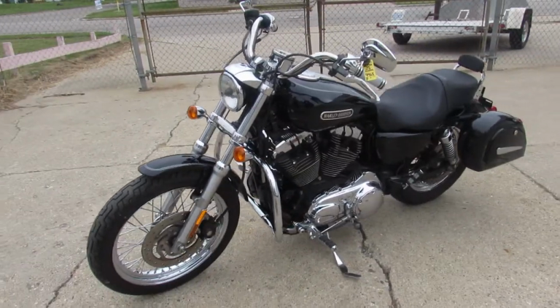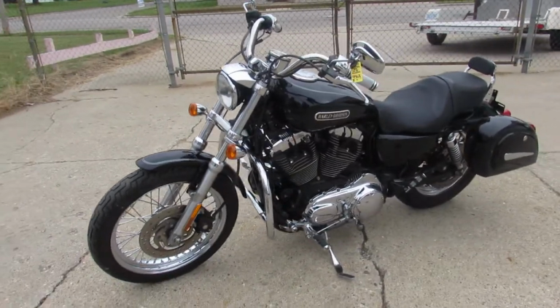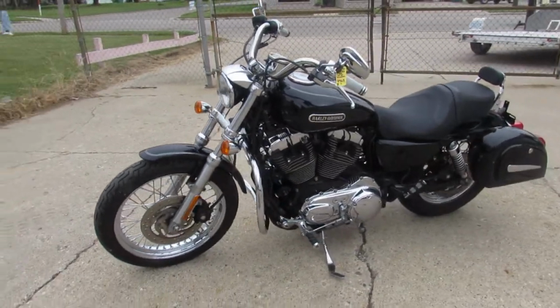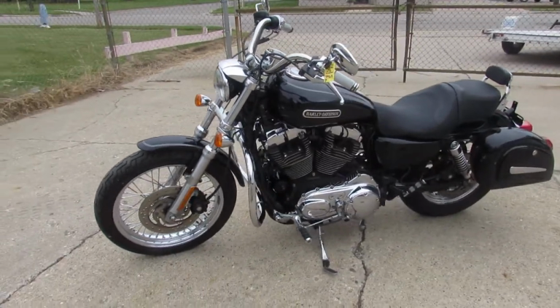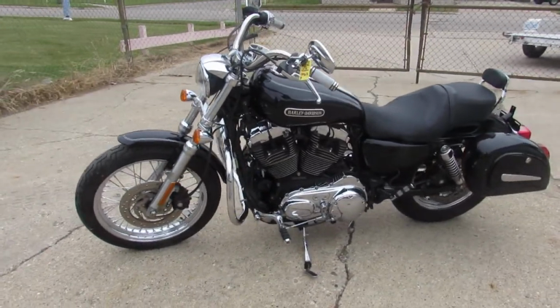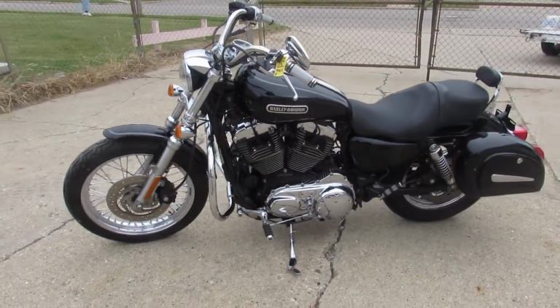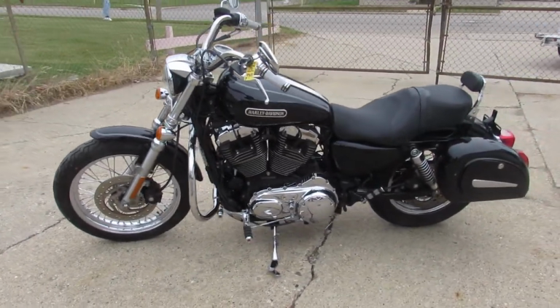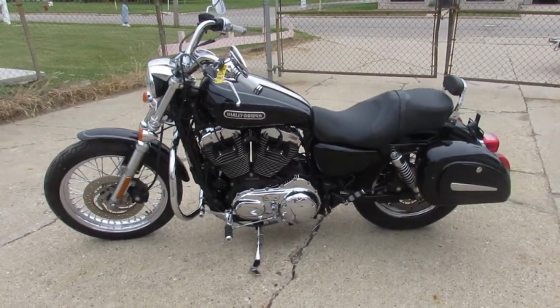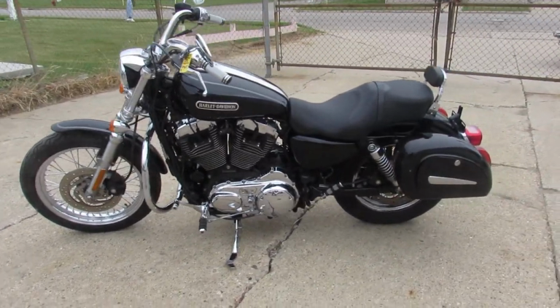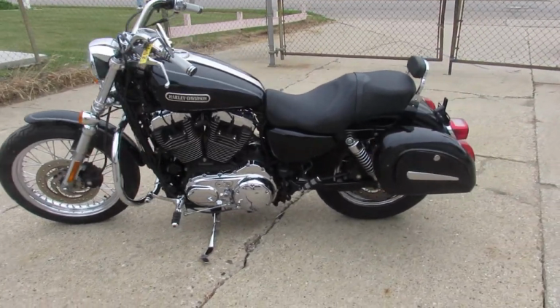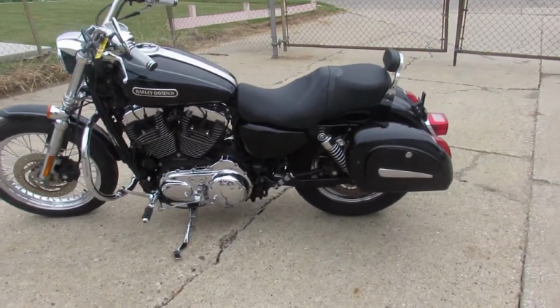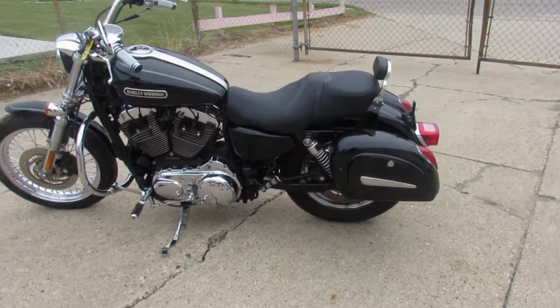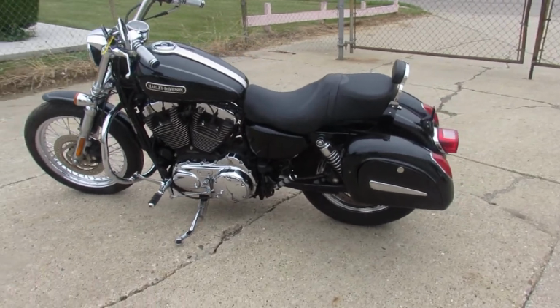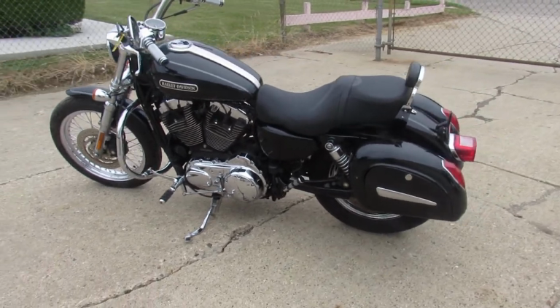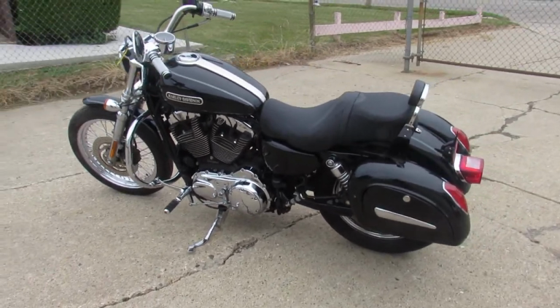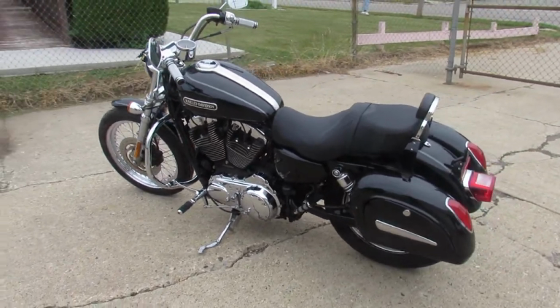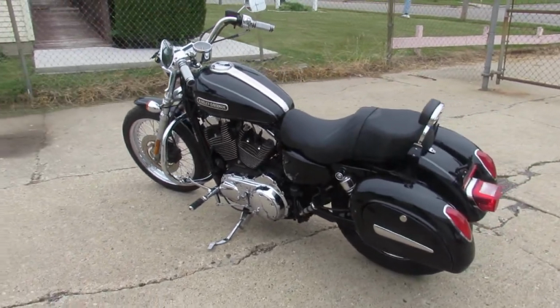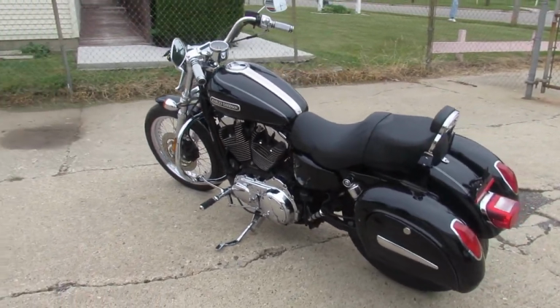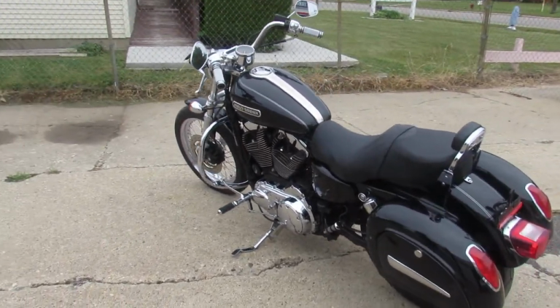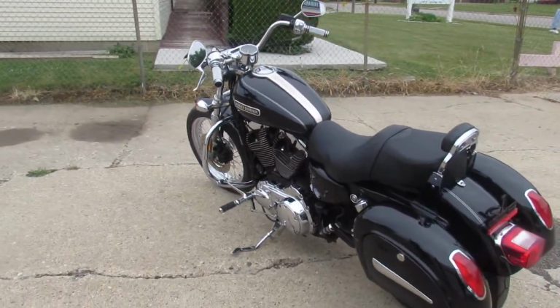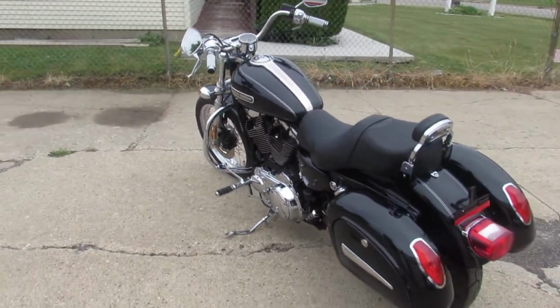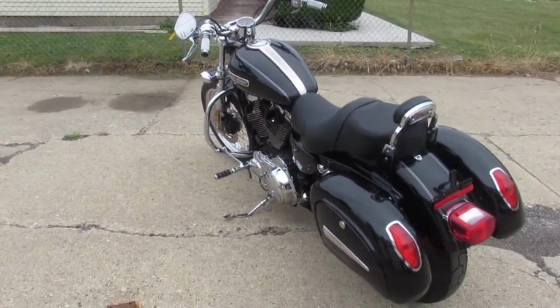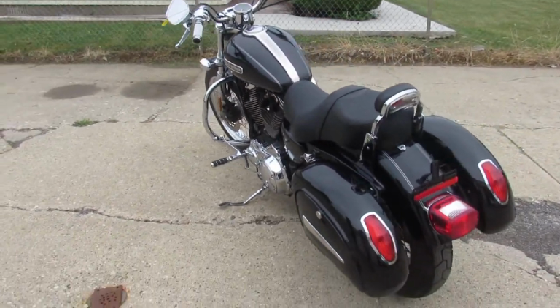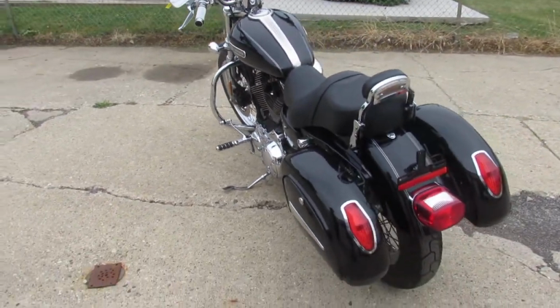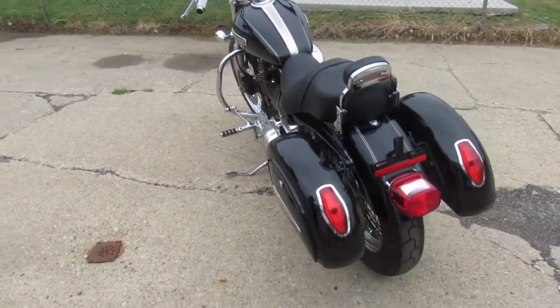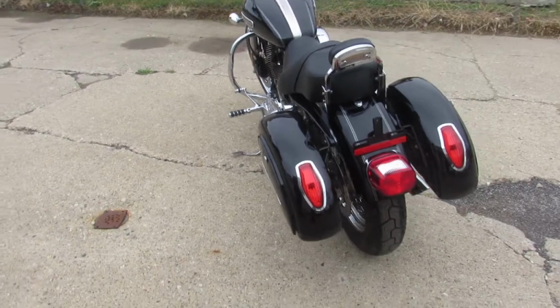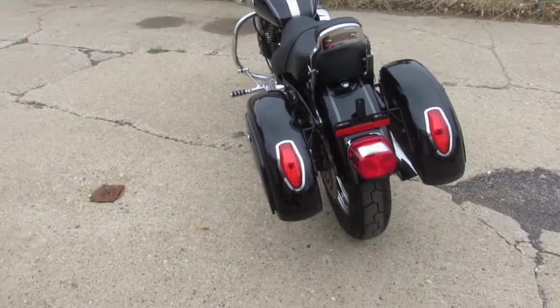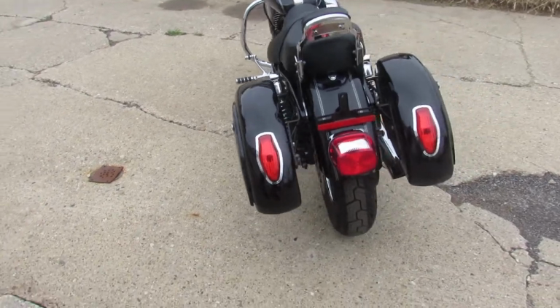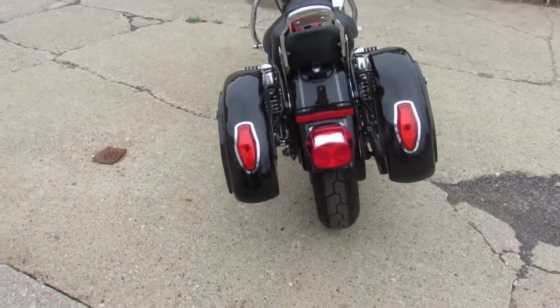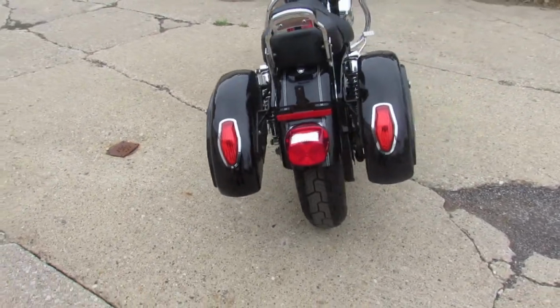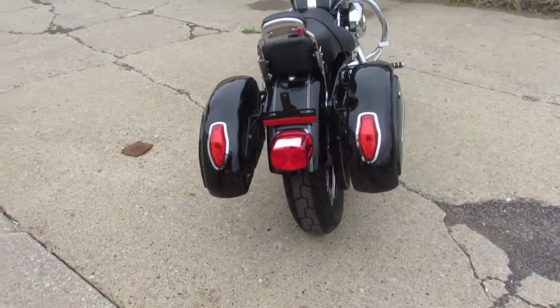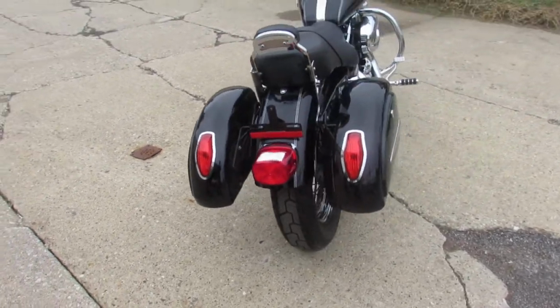Look at all the chrome on this thing guys — chrome lace front wheel, chrome switches, switch housings, chrome all over the motor. It's got a Screamin' Eagle air intake, saddlebags, low profile backrest and more guys.